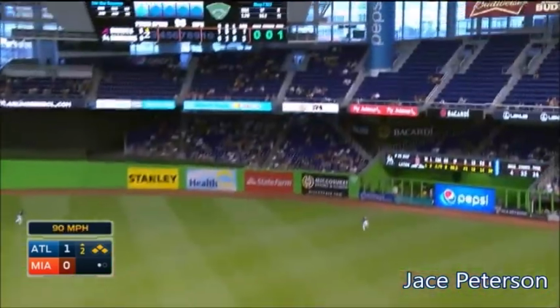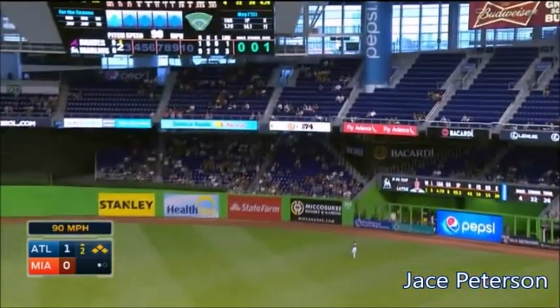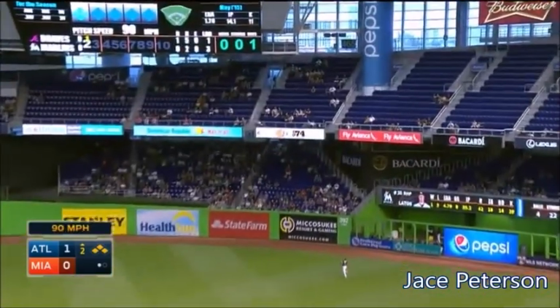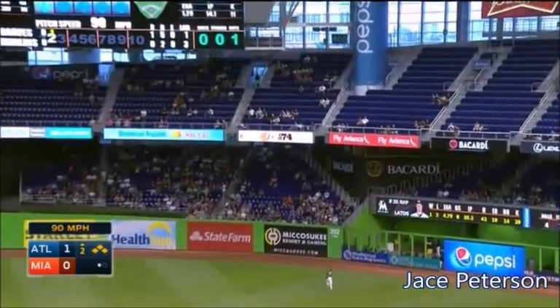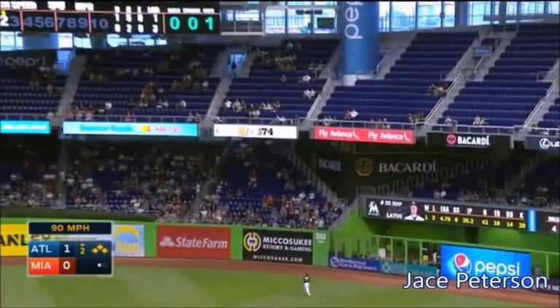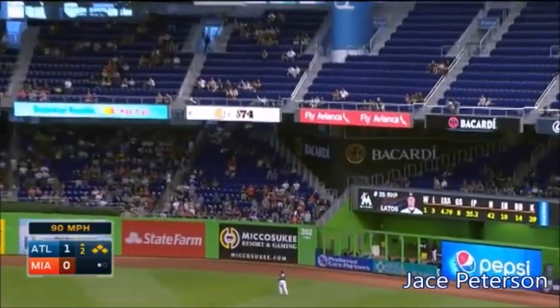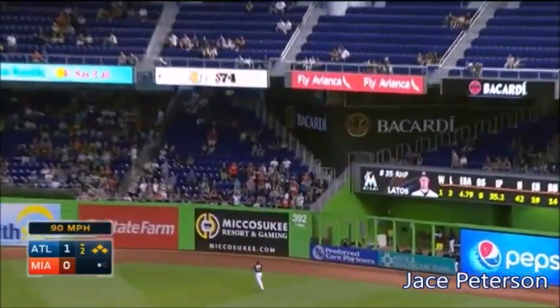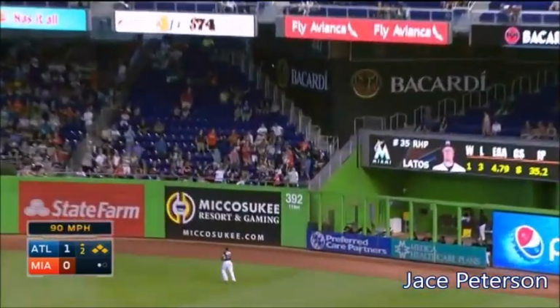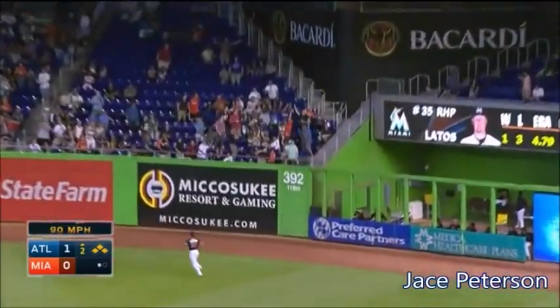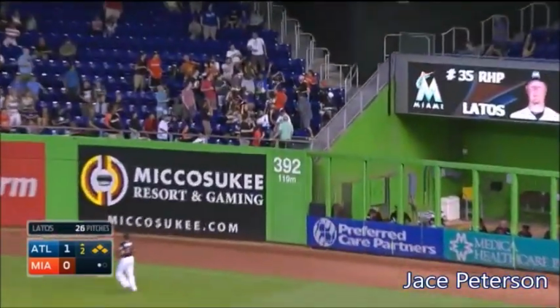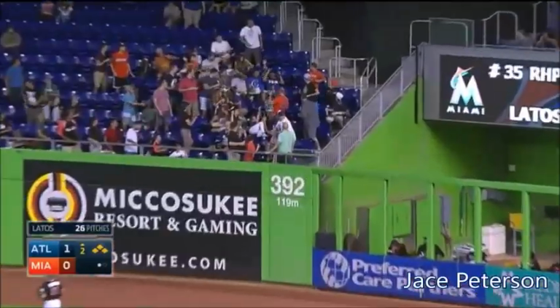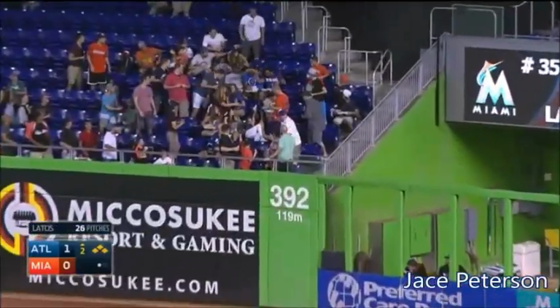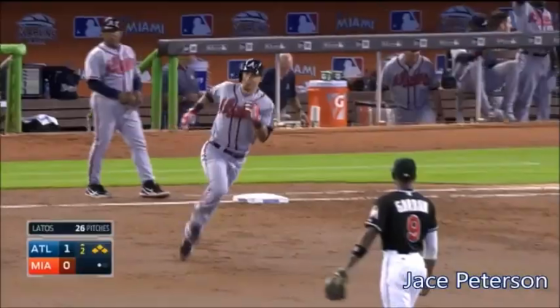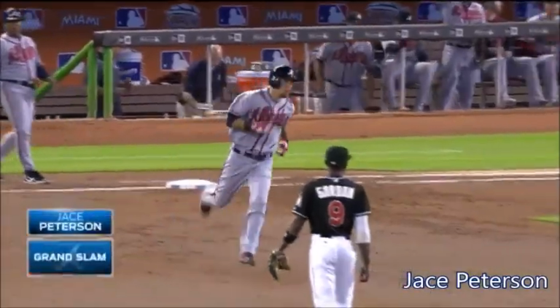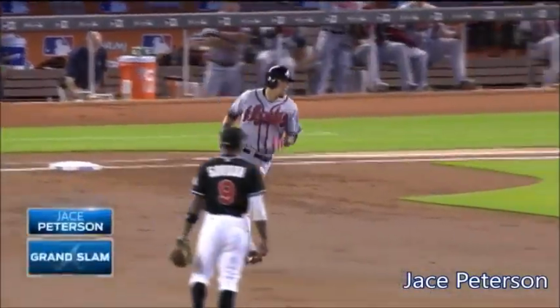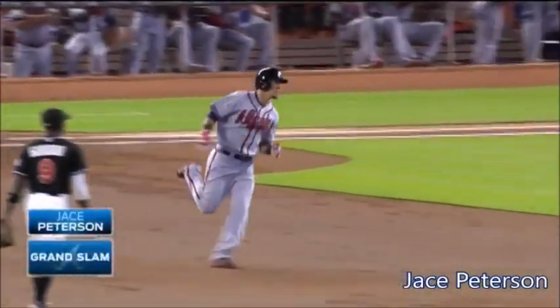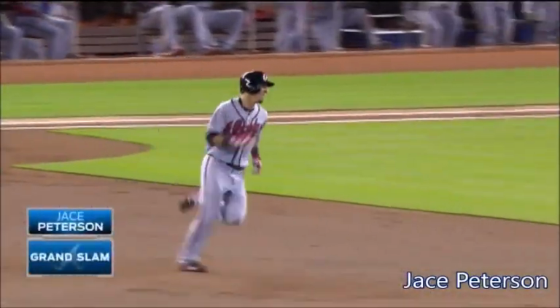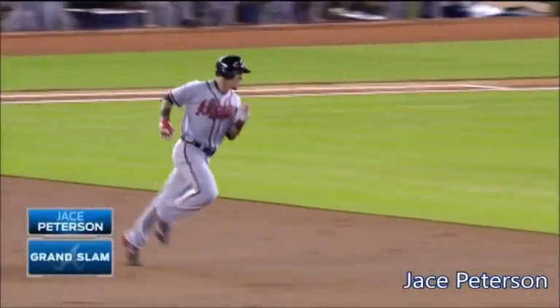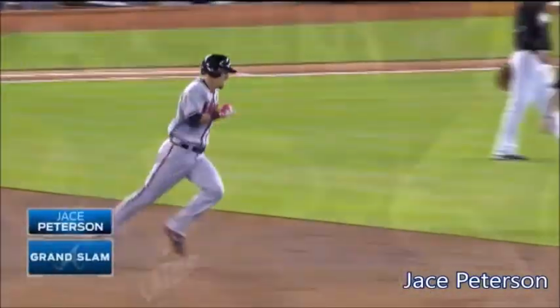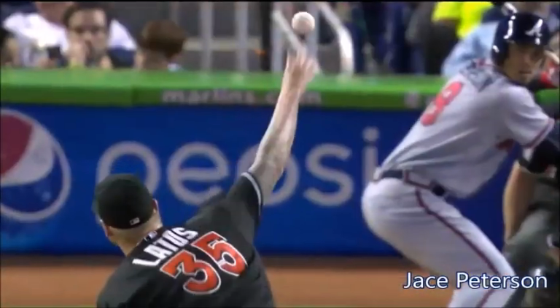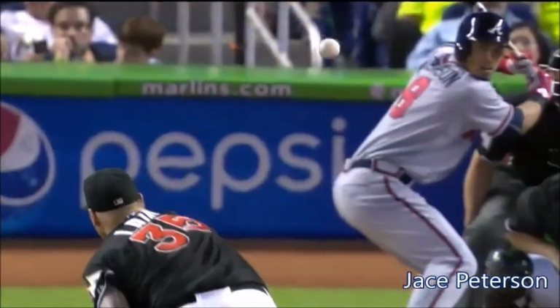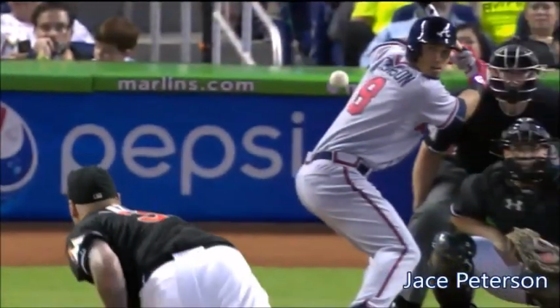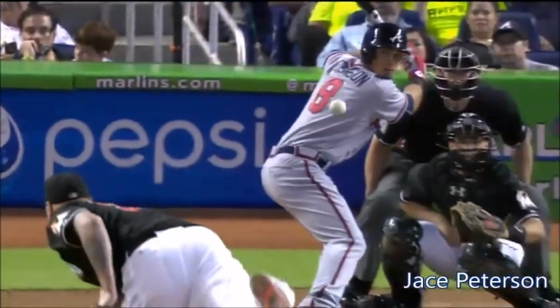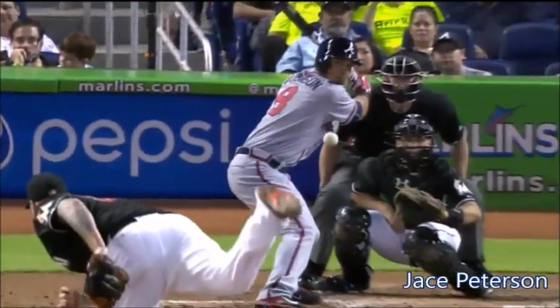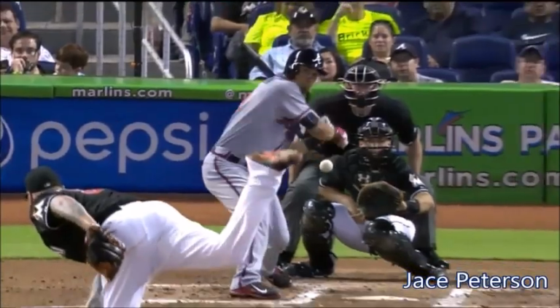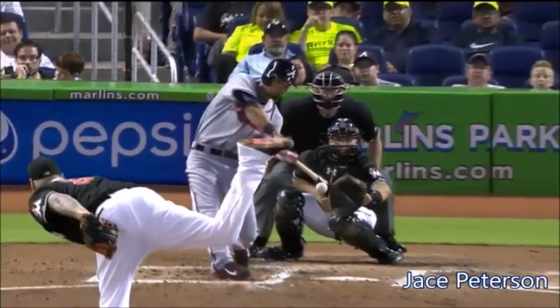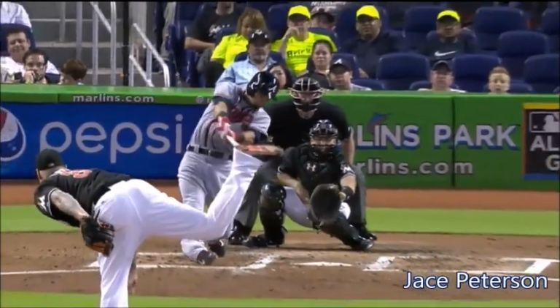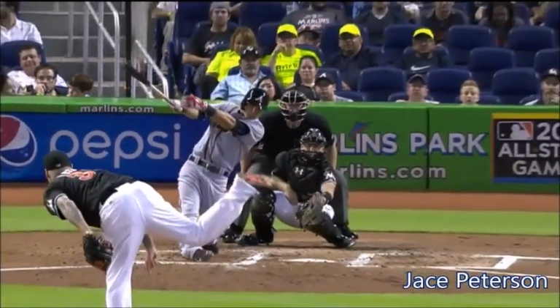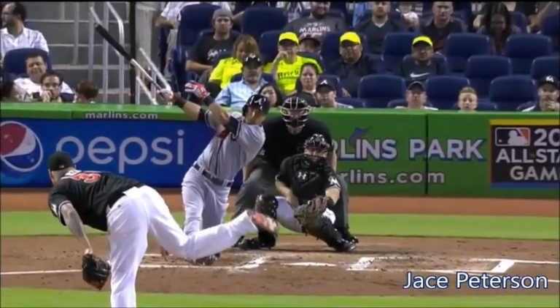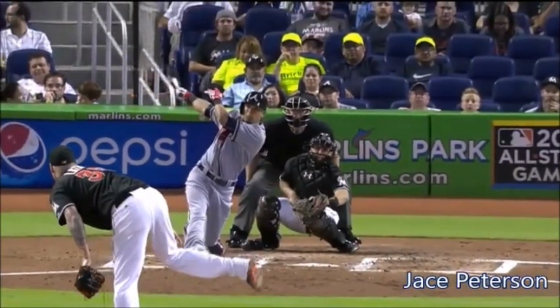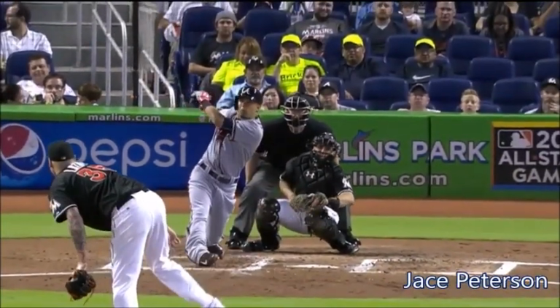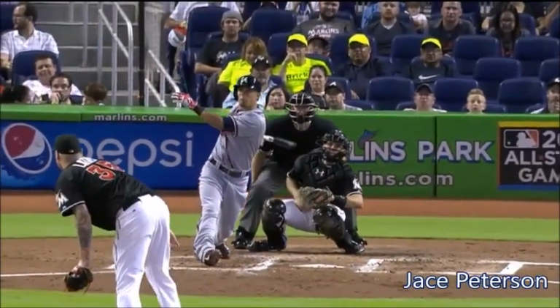Deep to right field, back toward the wall. That ball is gone! It's the grandest of all home runs. Jace Peterson with his first. And does he make it count?